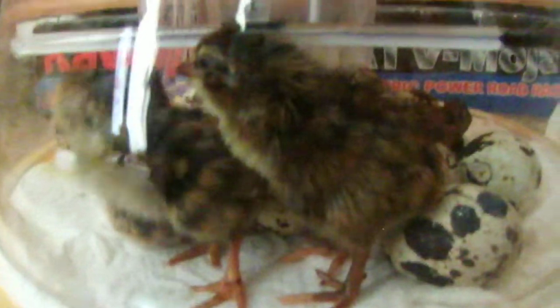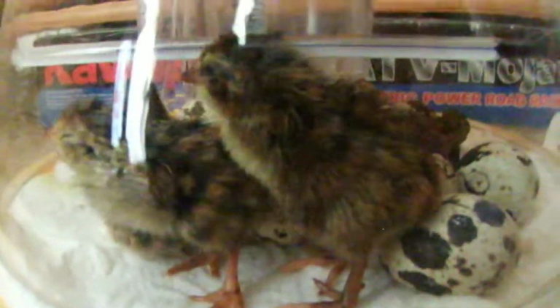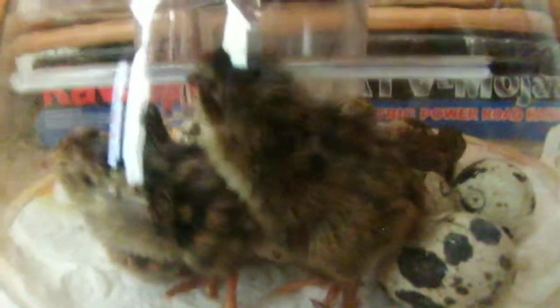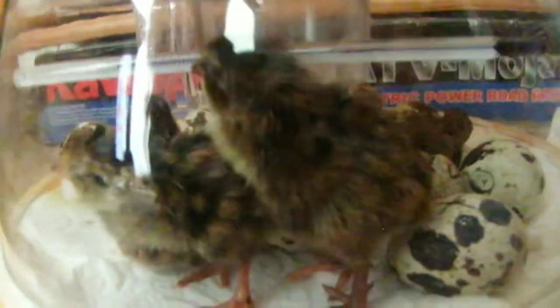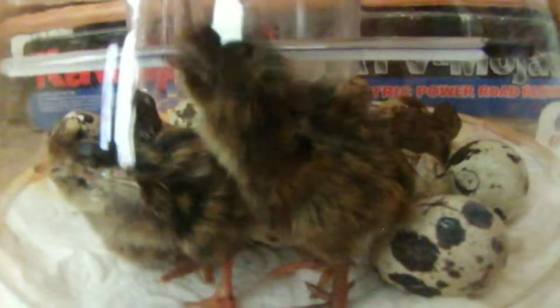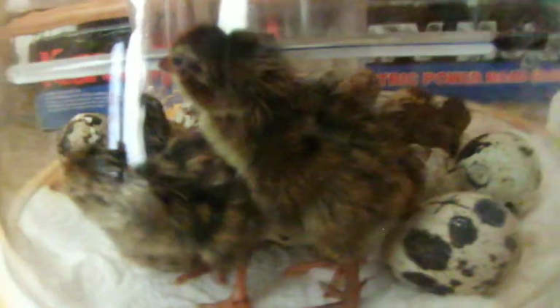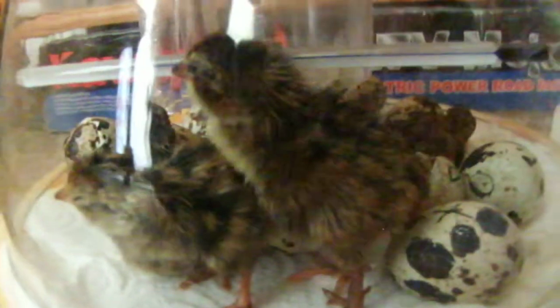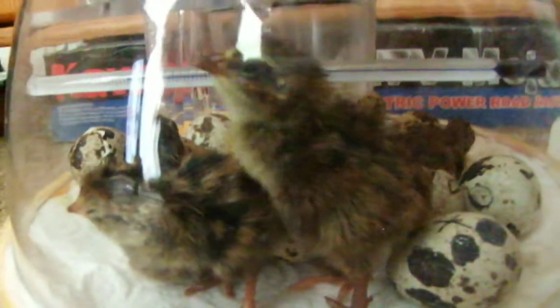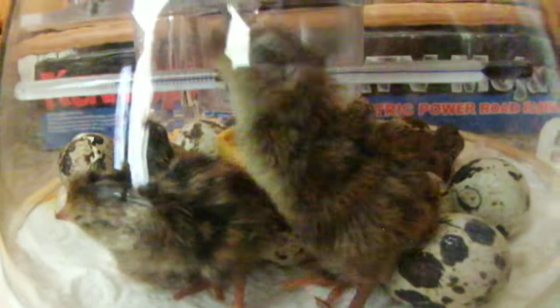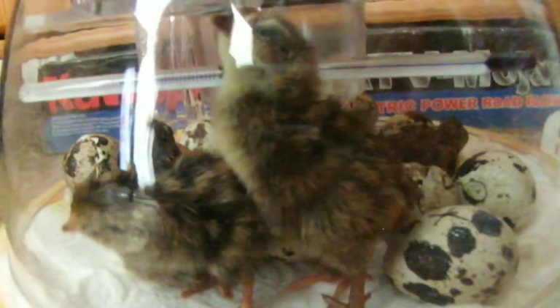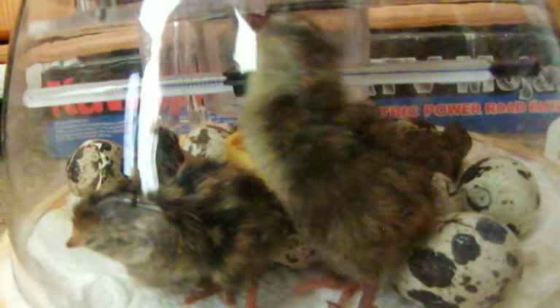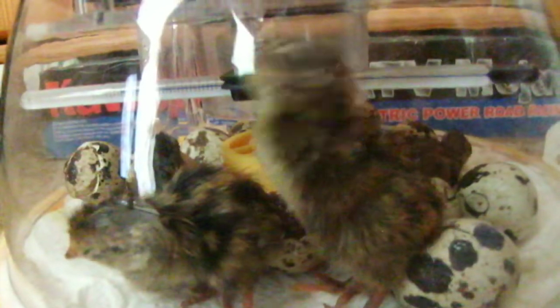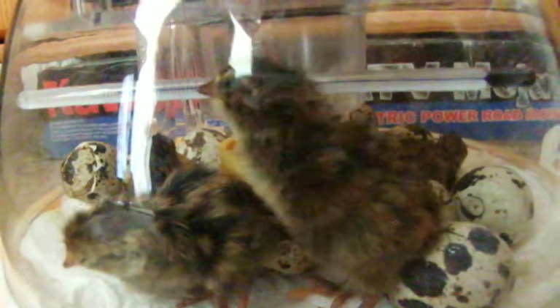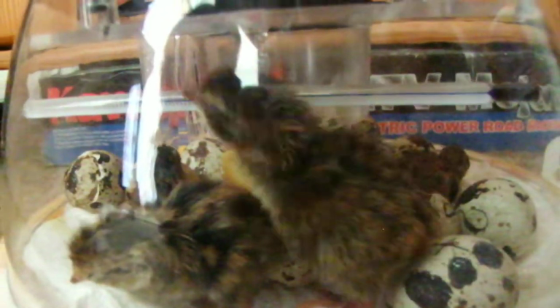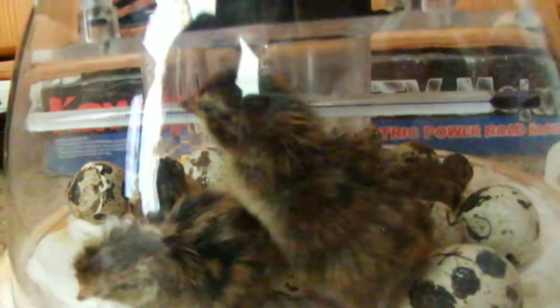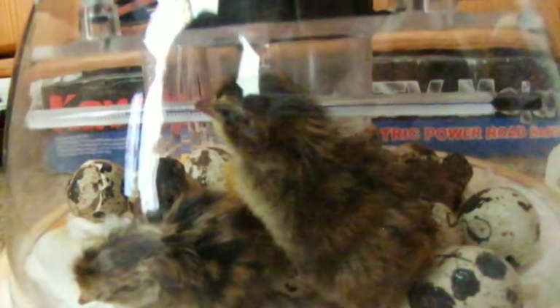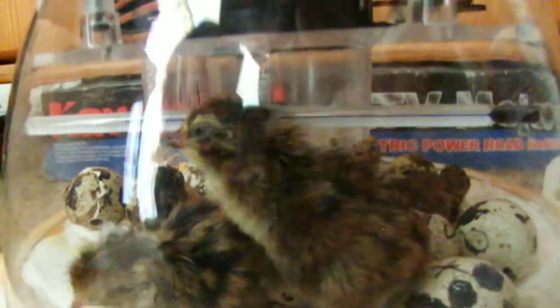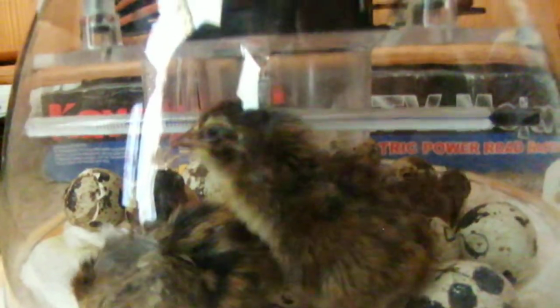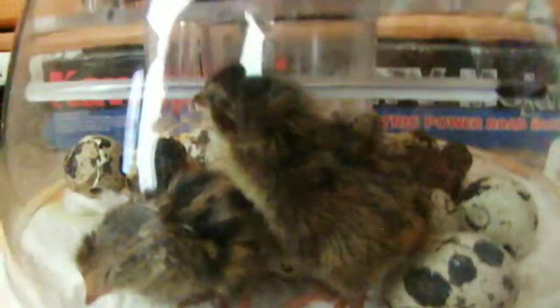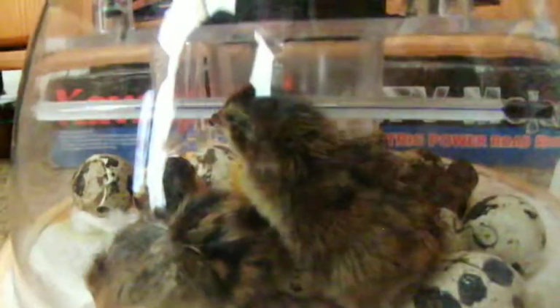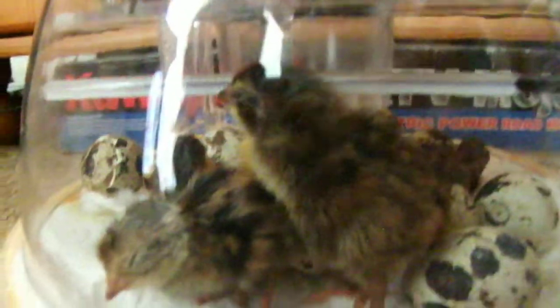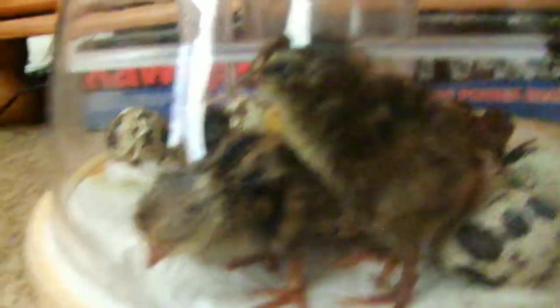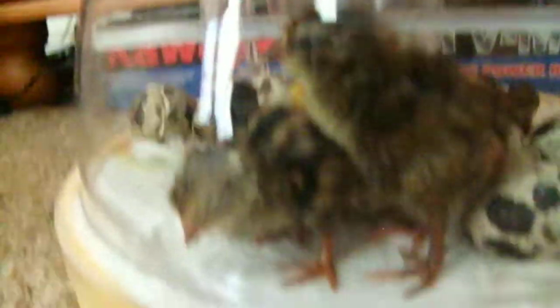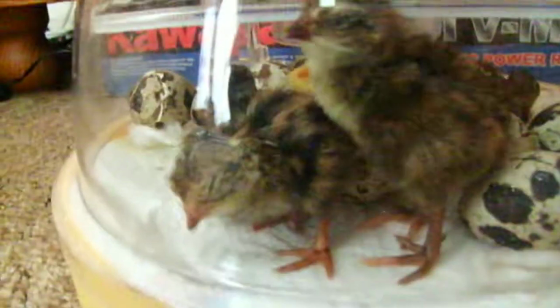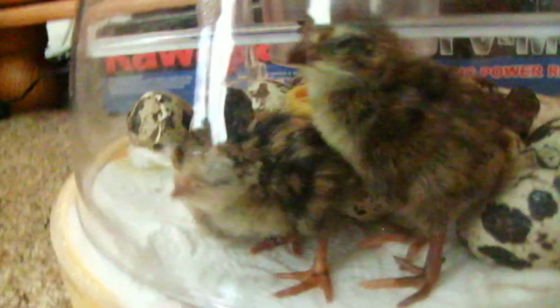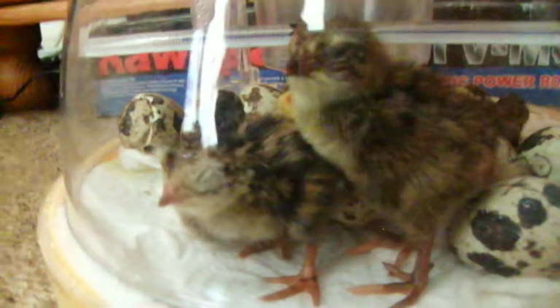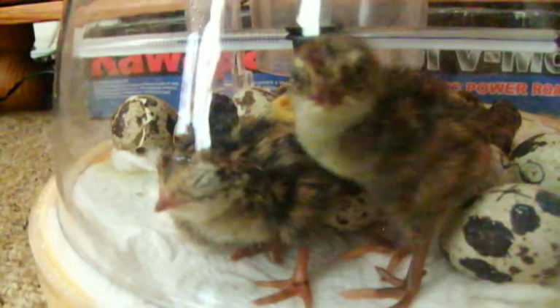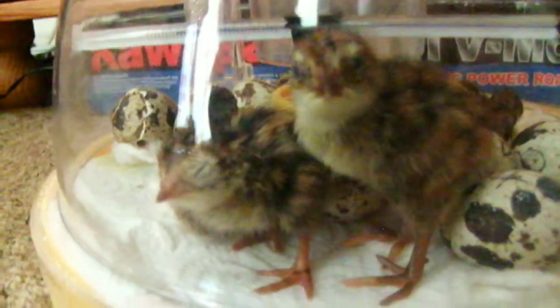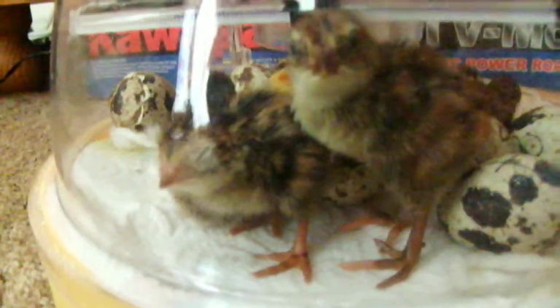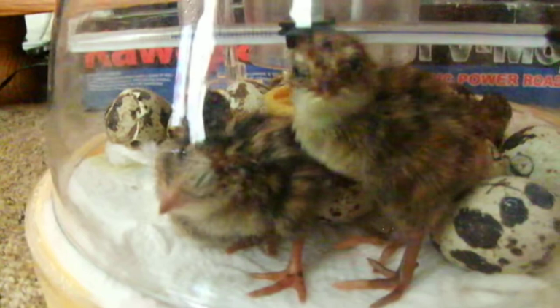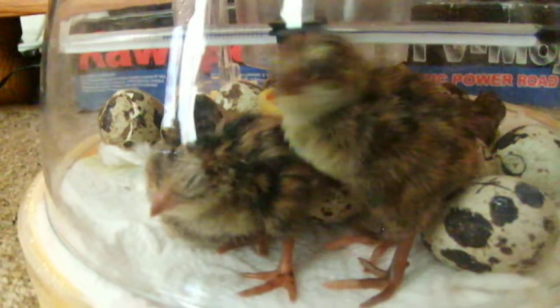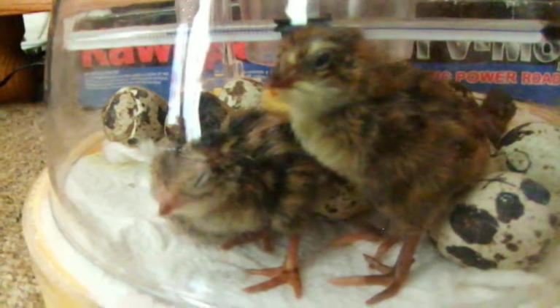Later on I'll probably expect more to be hatched, but thank you for watching and I'll update you when they're in the brooder. Thank you, bye!